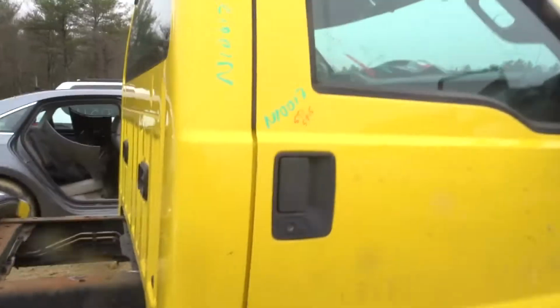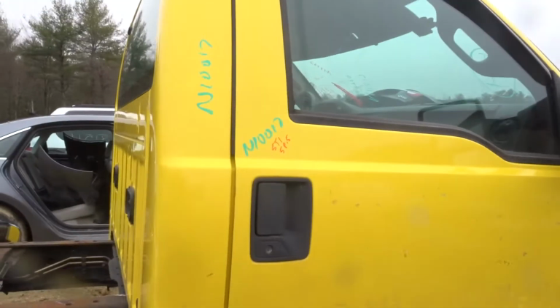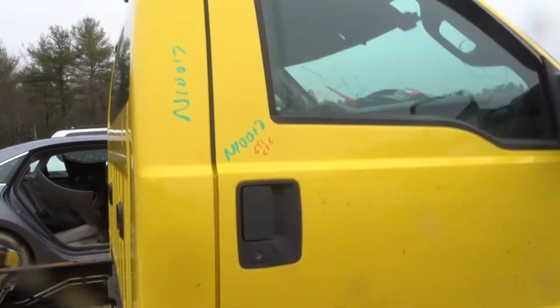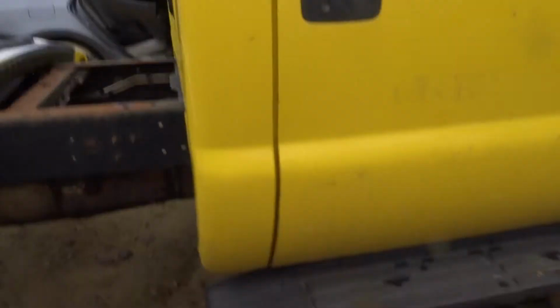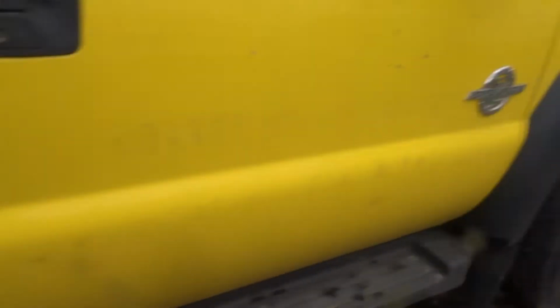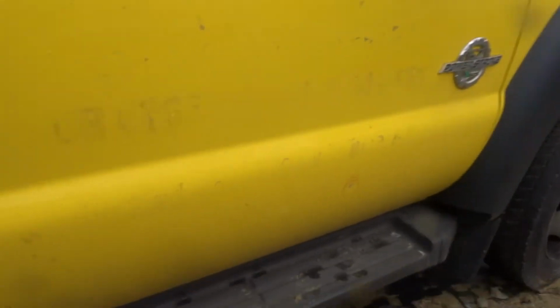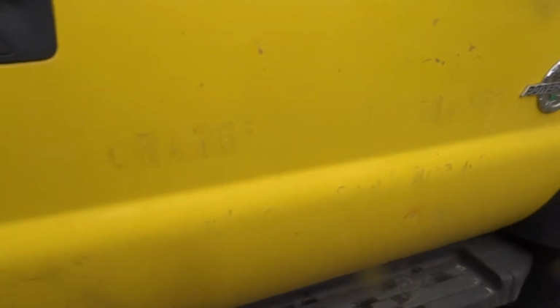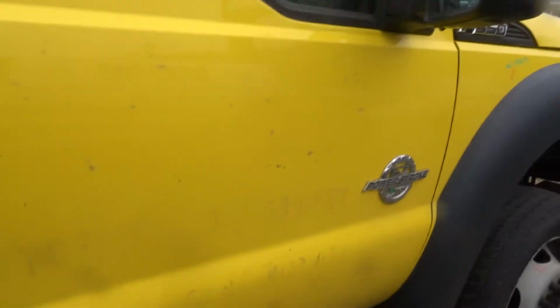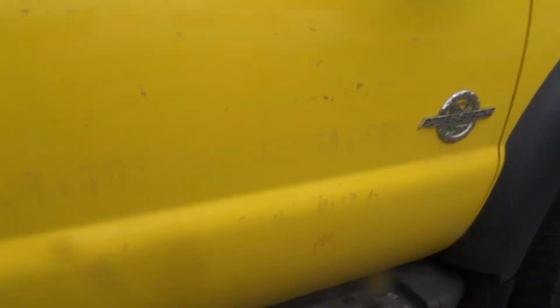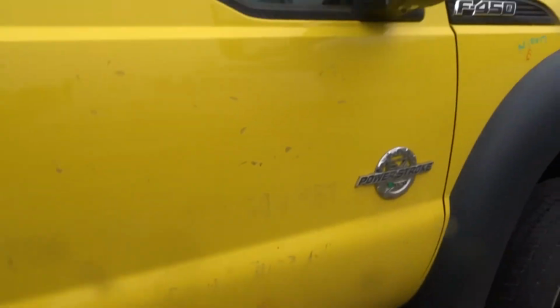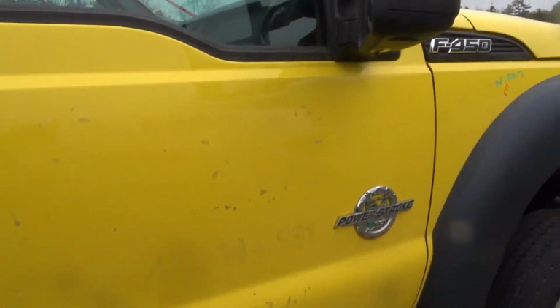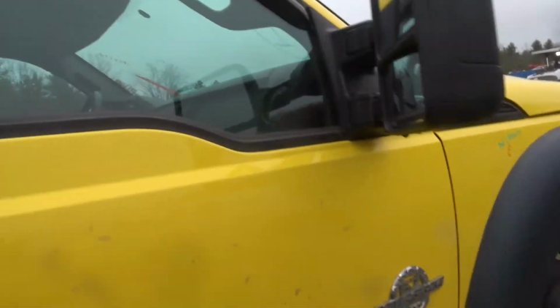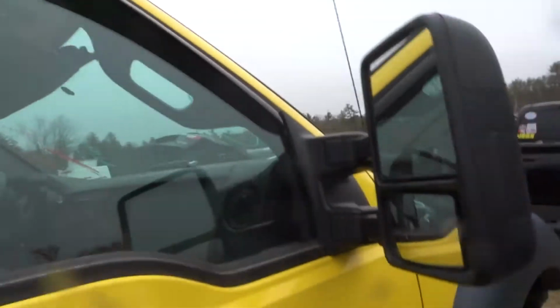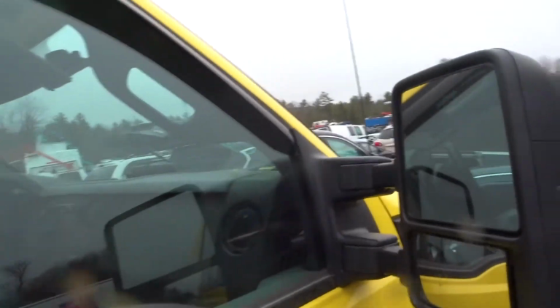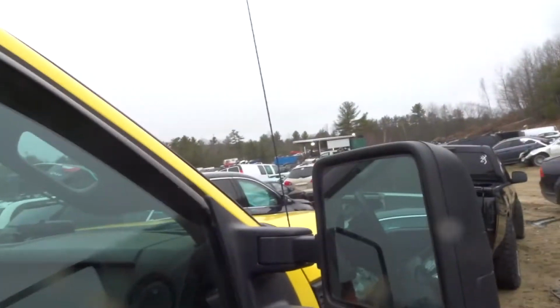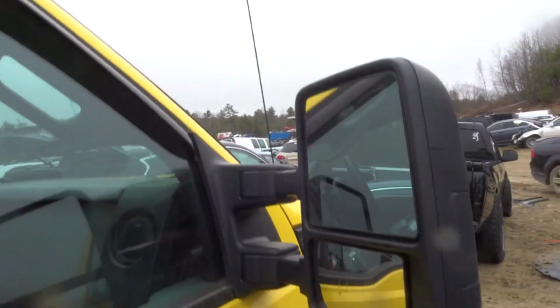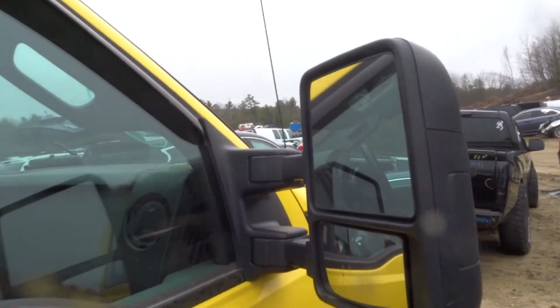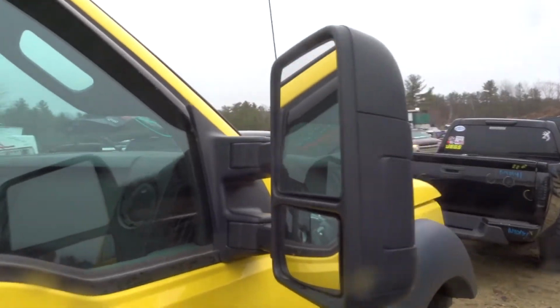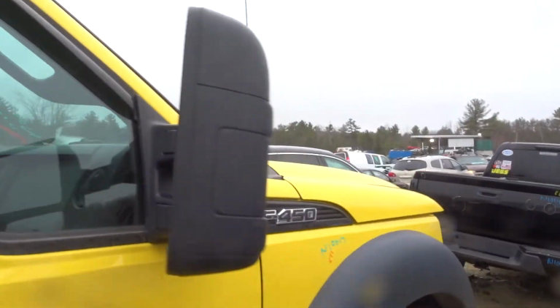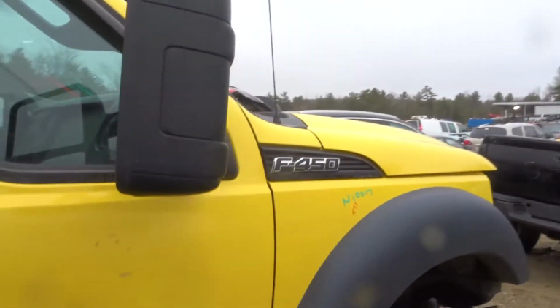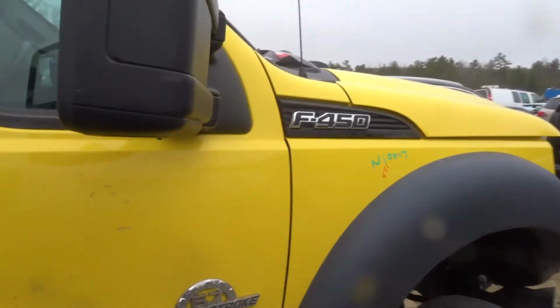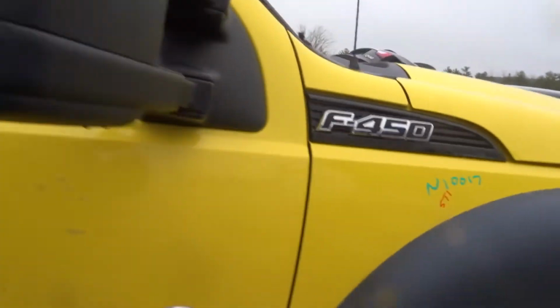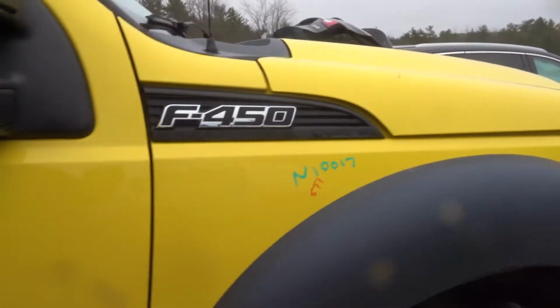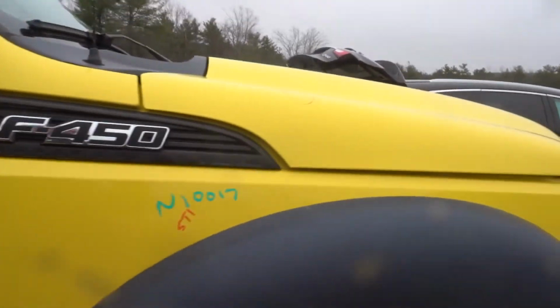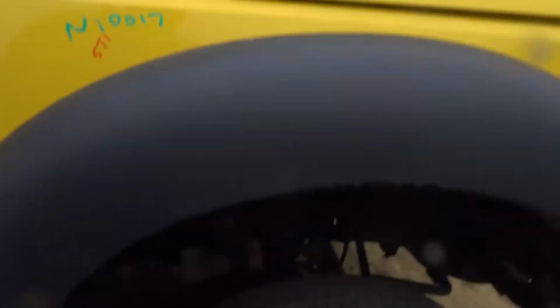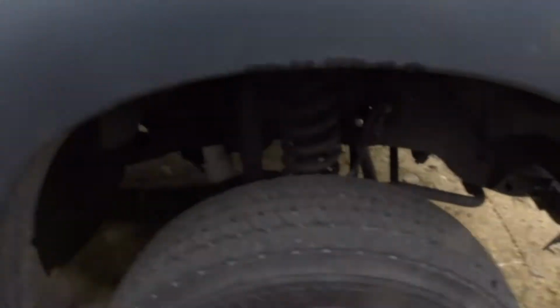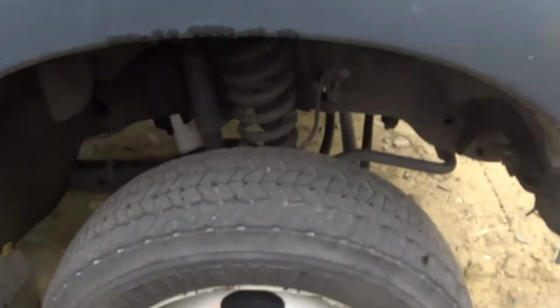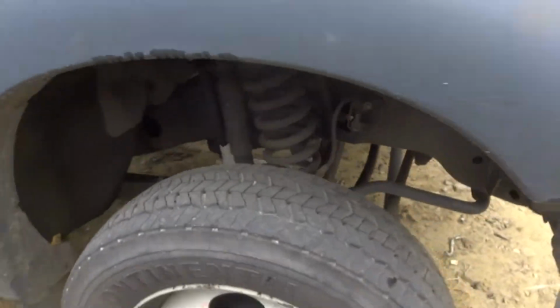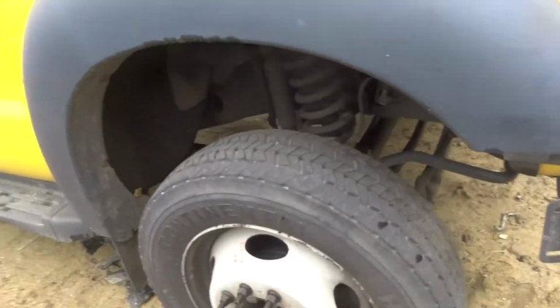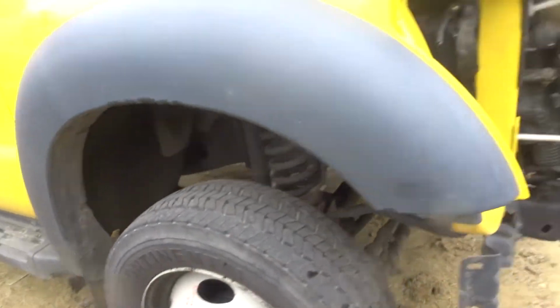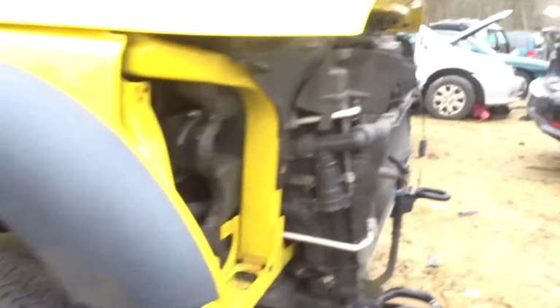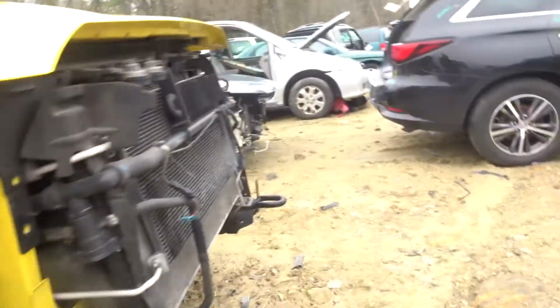Got a right front door. Got another running board — if somebody's looking for running boards, let the sales guys know, we don't inventory them. Got a manual mirror, not heated. Right front fender. Right front suspension with hub.